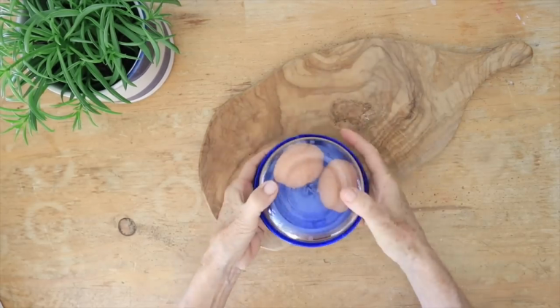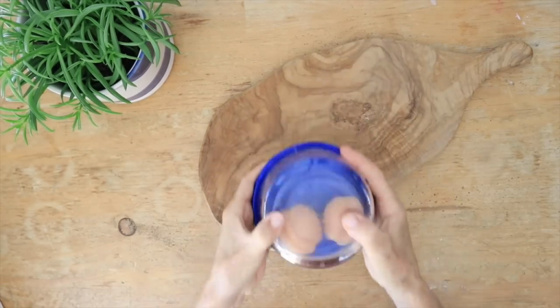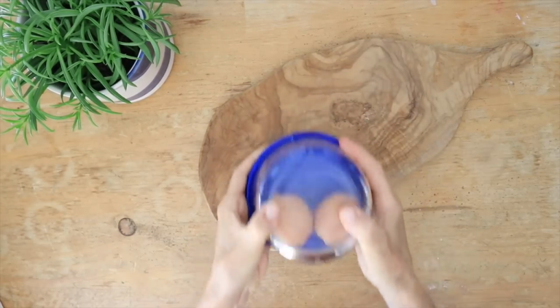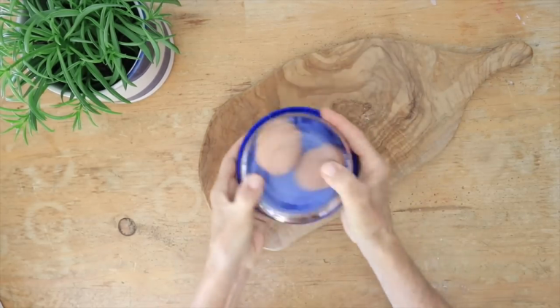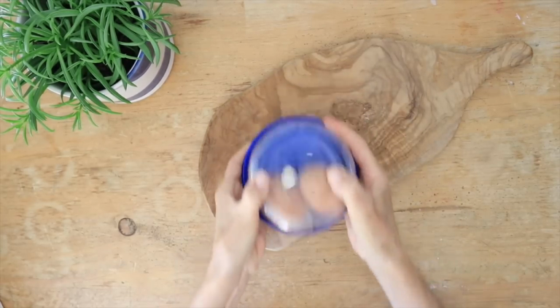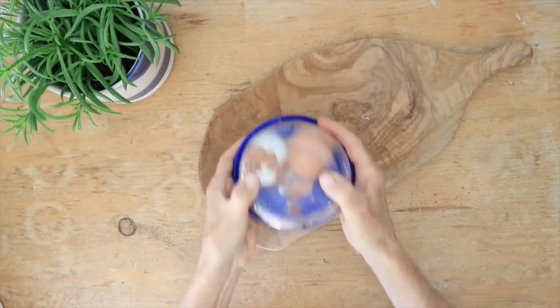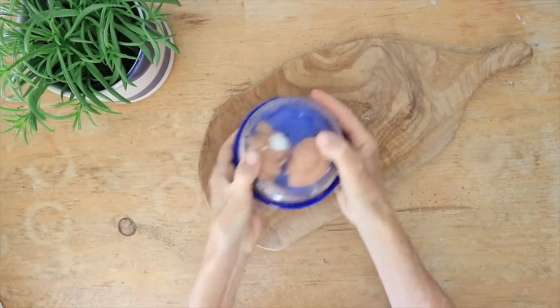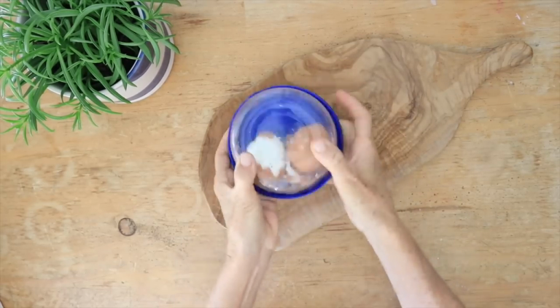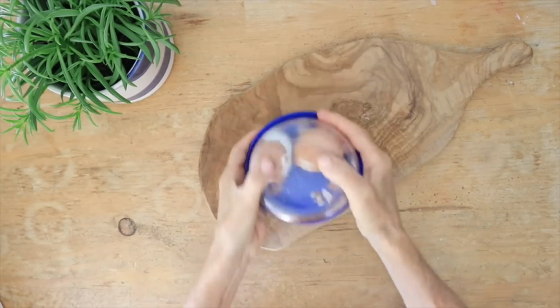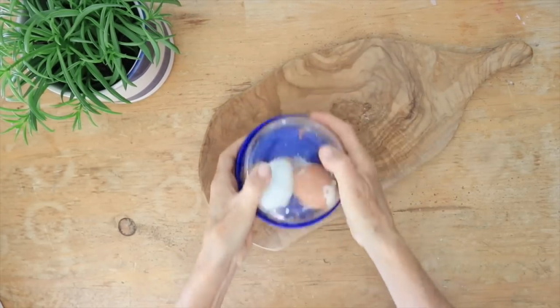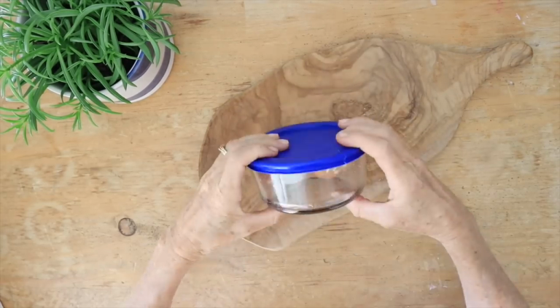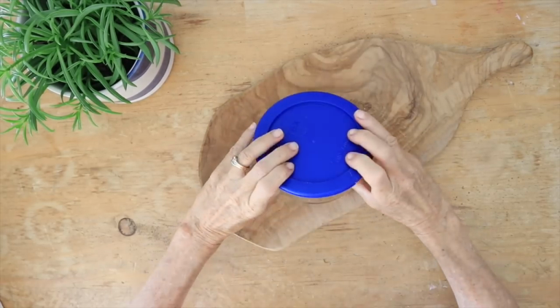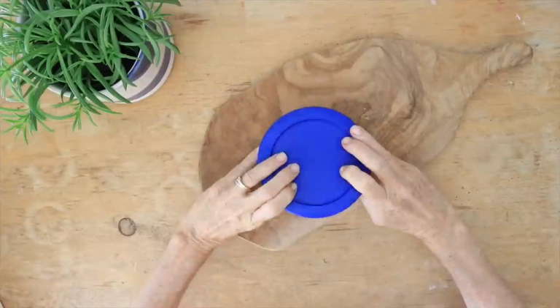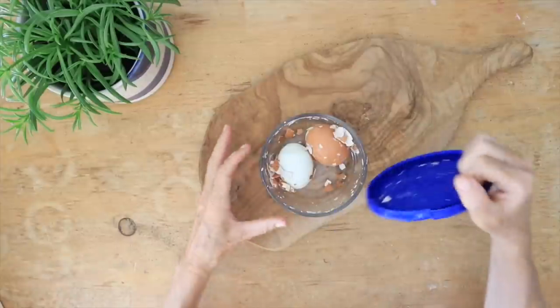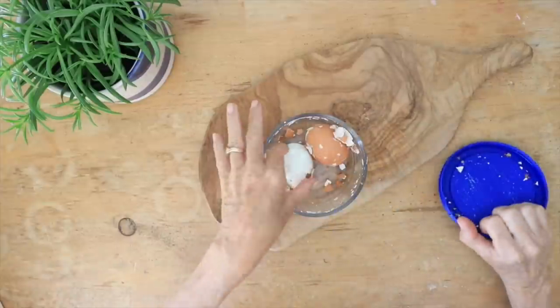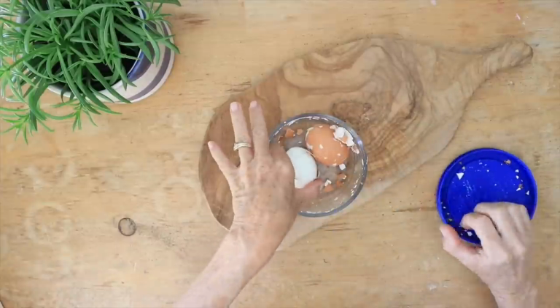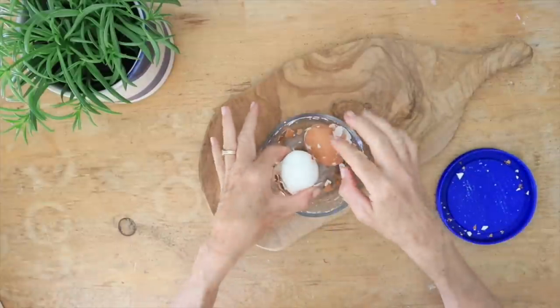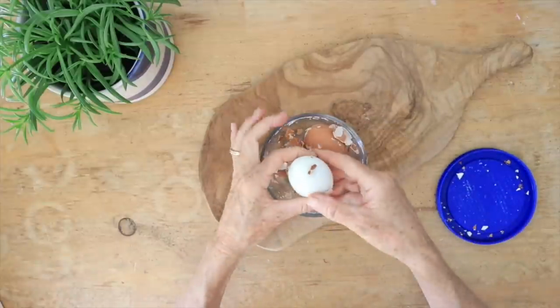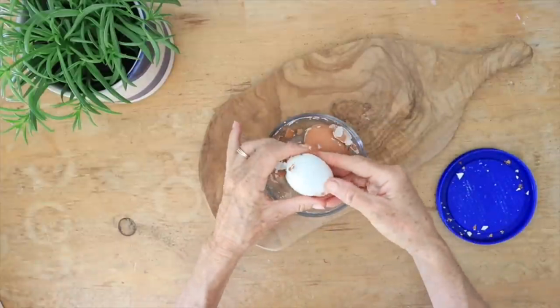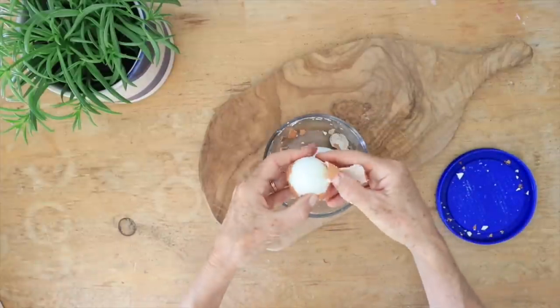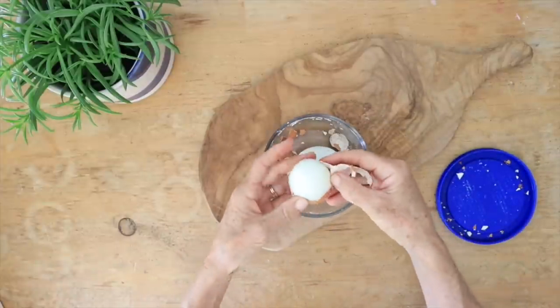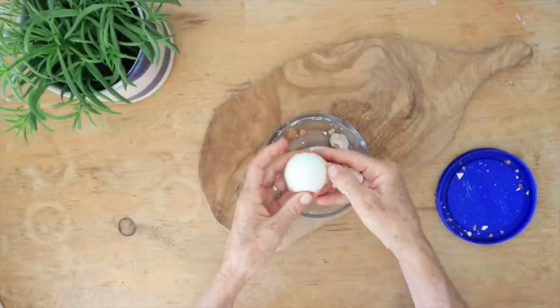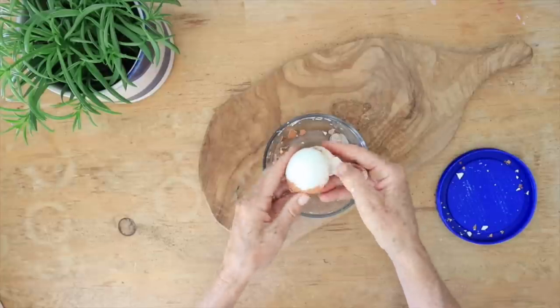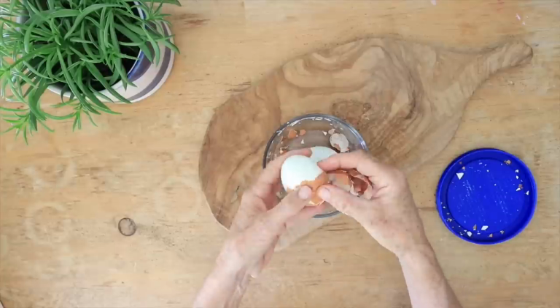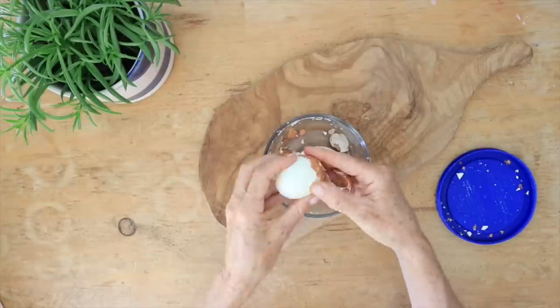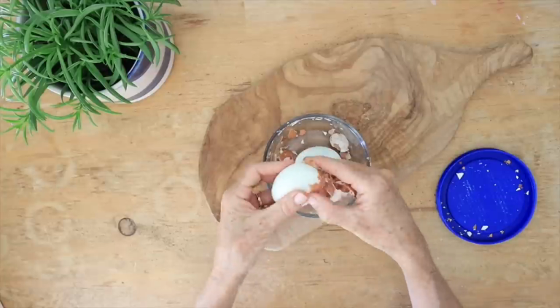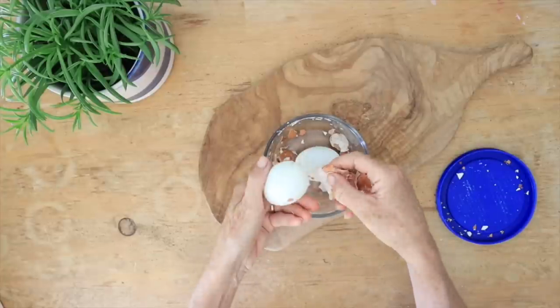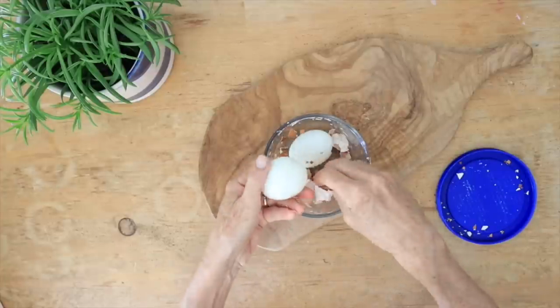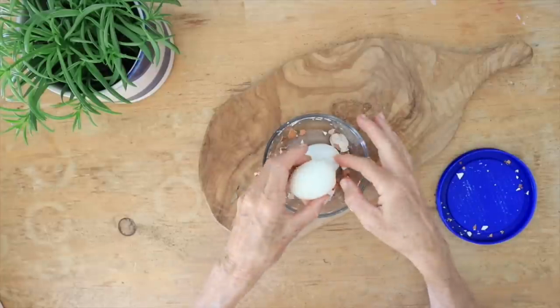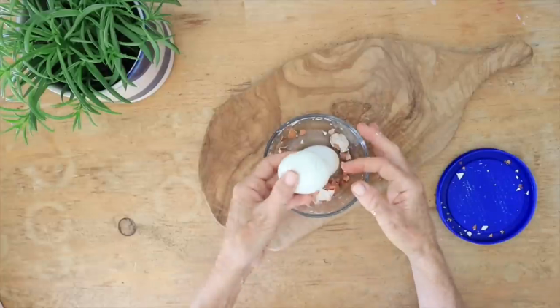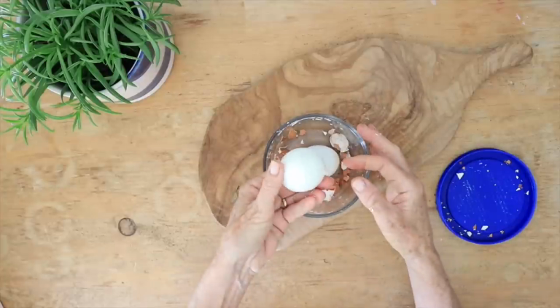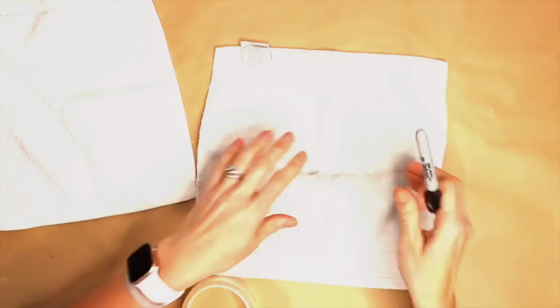Grab a little Tupperware, put the lid on, and shake it just enough that it's hitting the sides. The lid totally slides off because it's been loosened by going back and forth against the sides of the Tupperware.